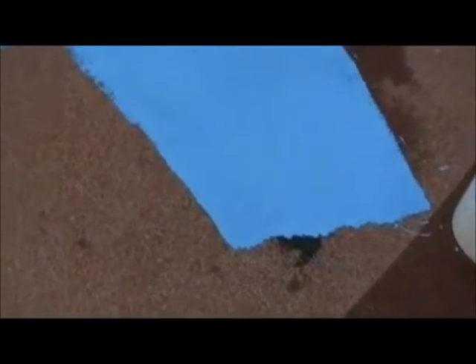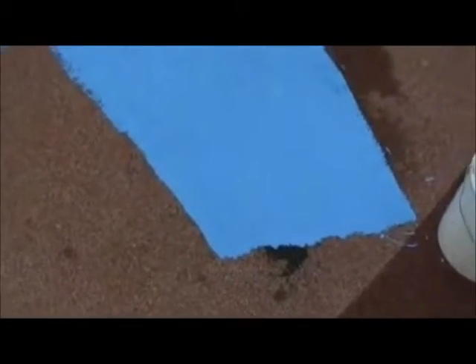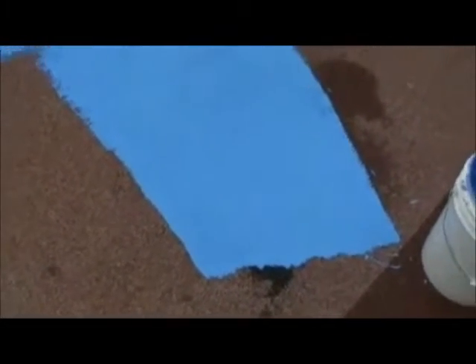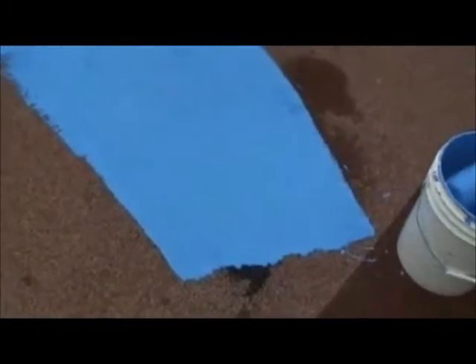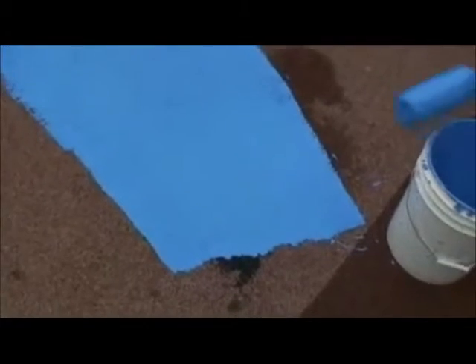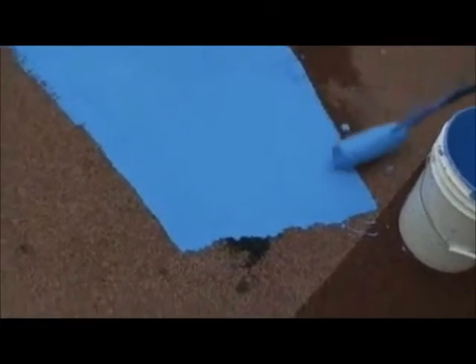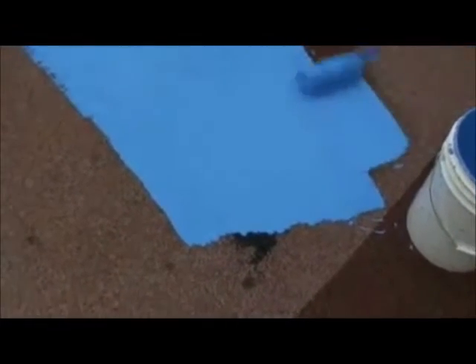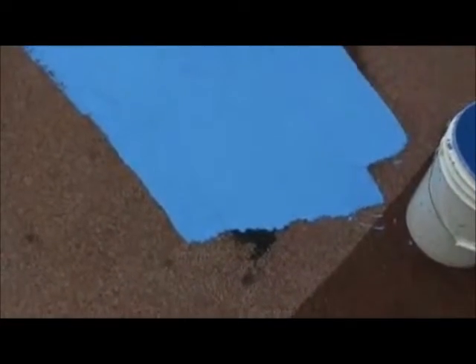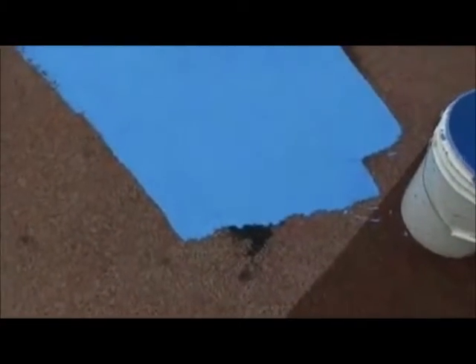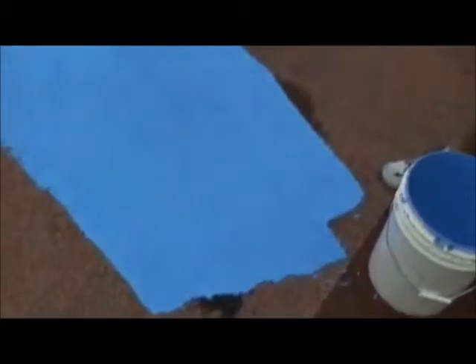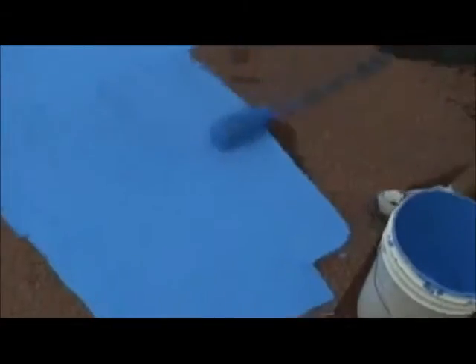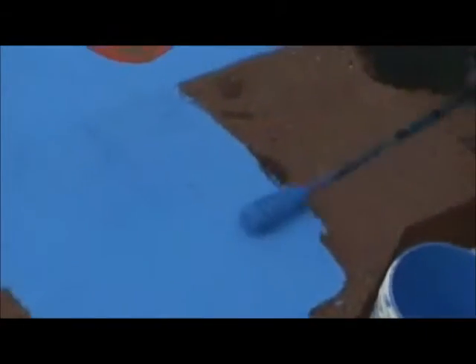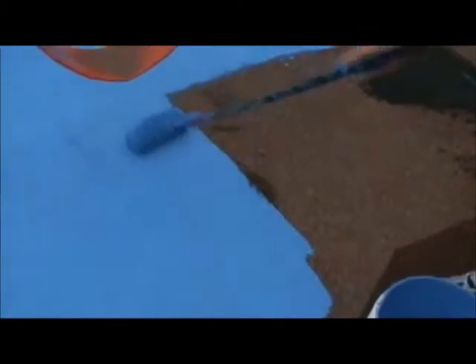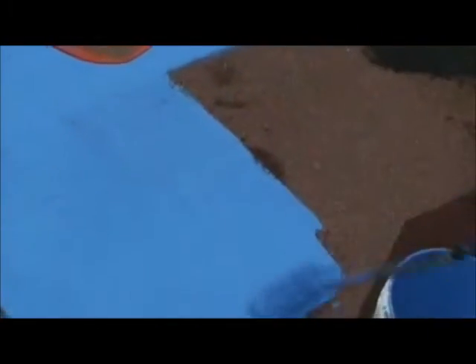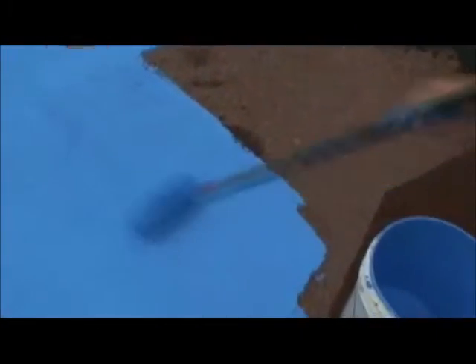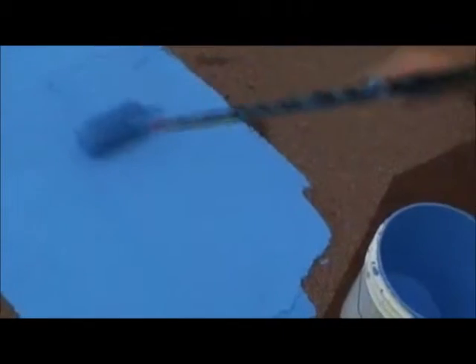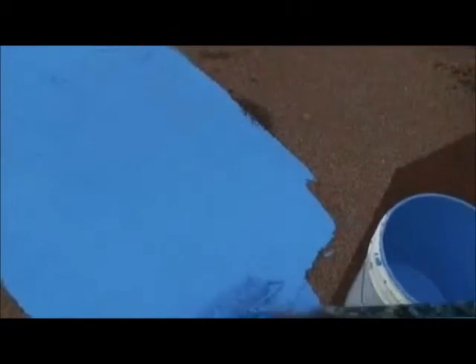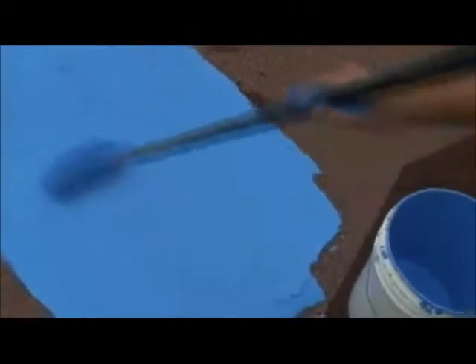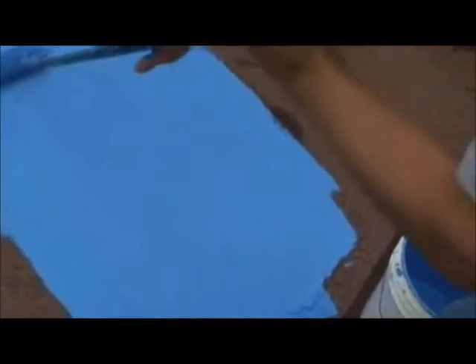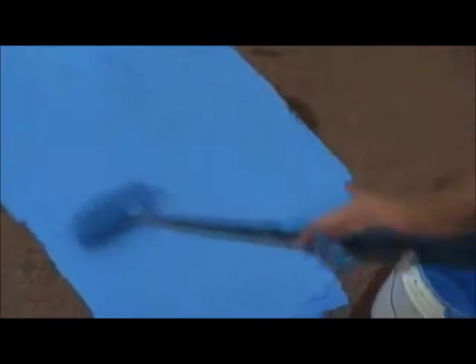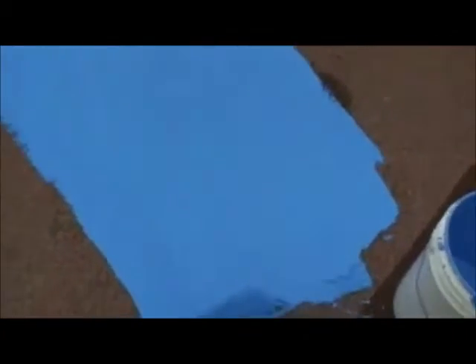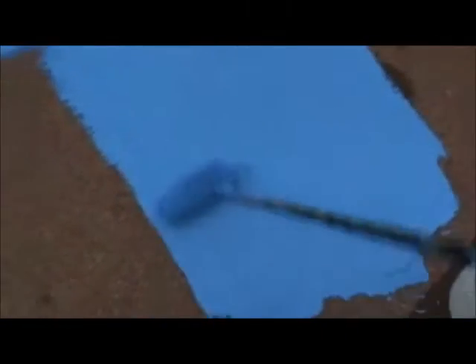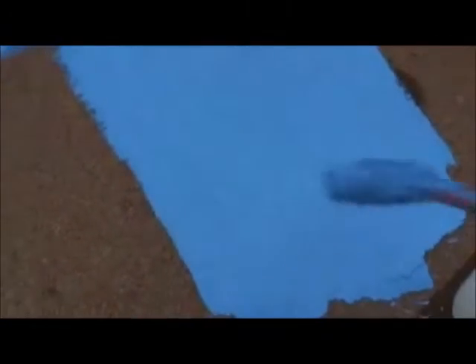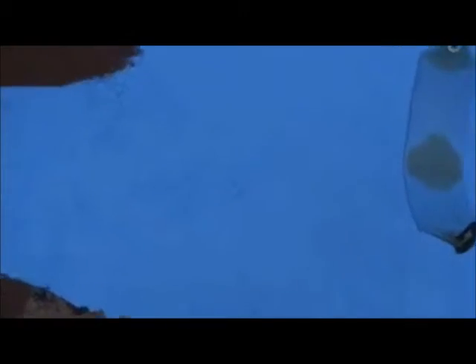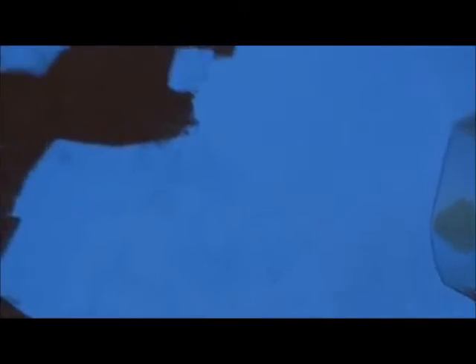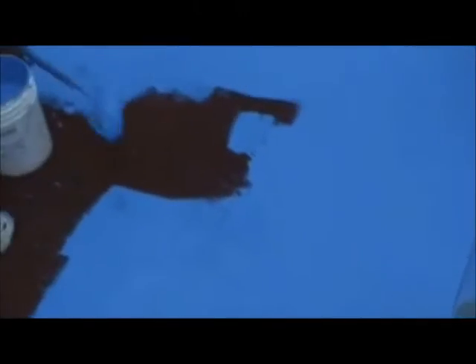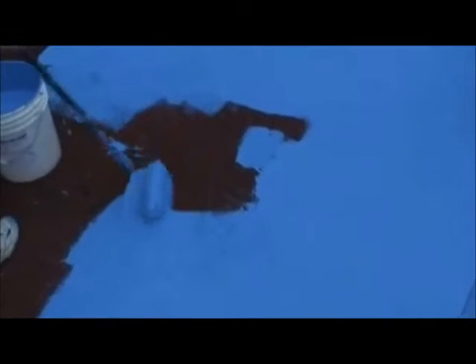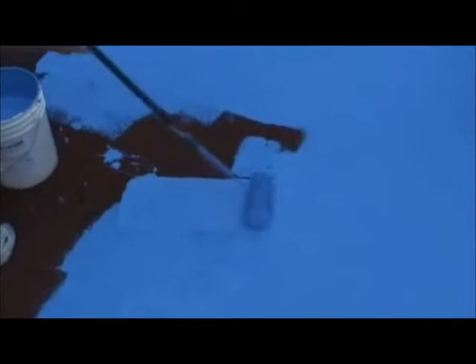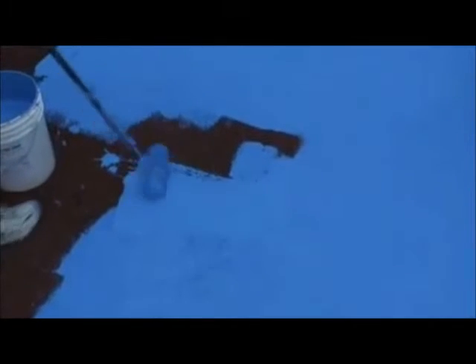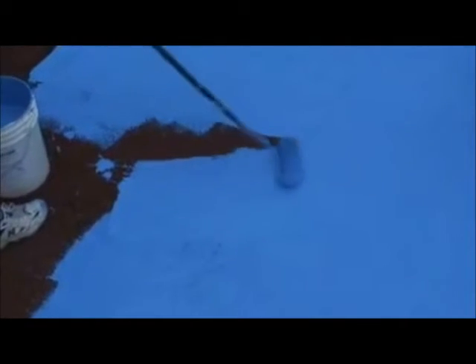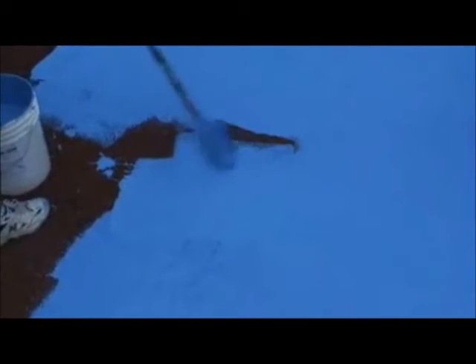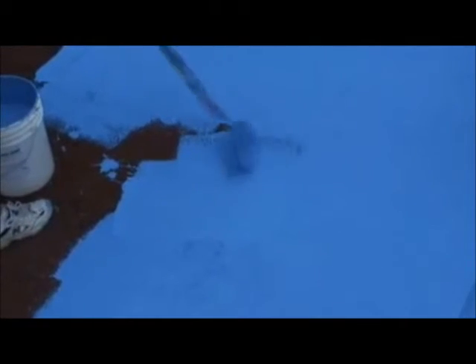Be sure to use an extra rough 9 inch long roller pad with a 1.25 inch nap. Never attempt to spray the first coat and never pour the top coat directly onto the porous rubber.